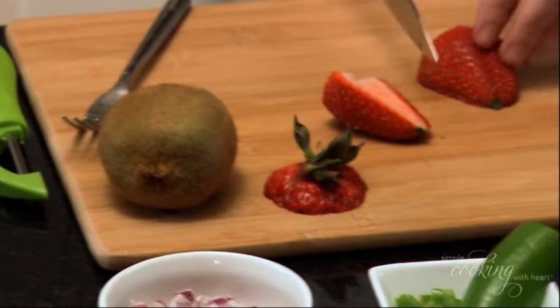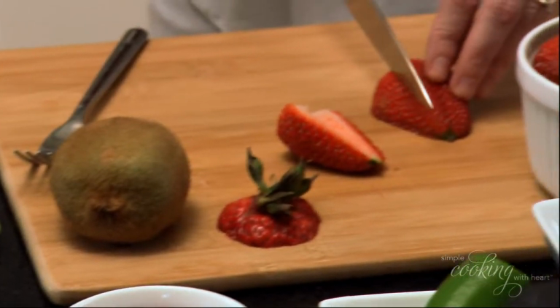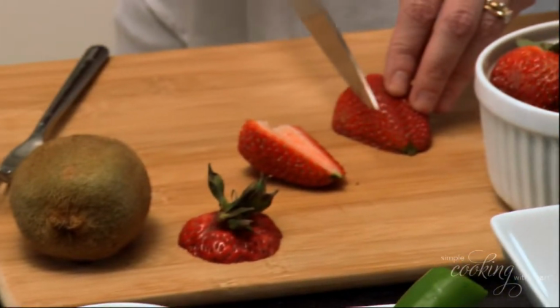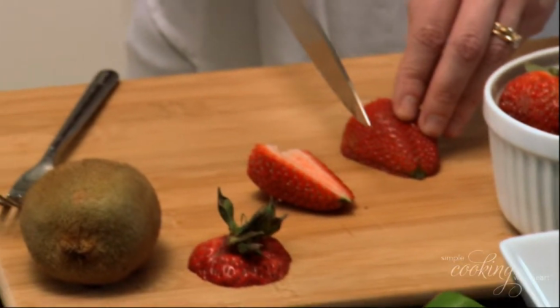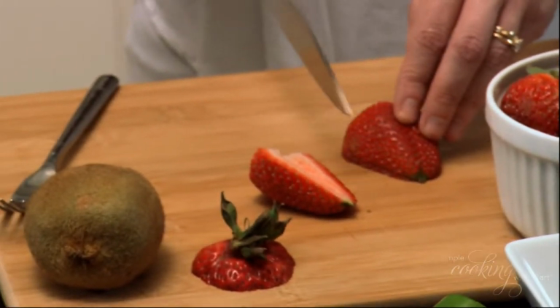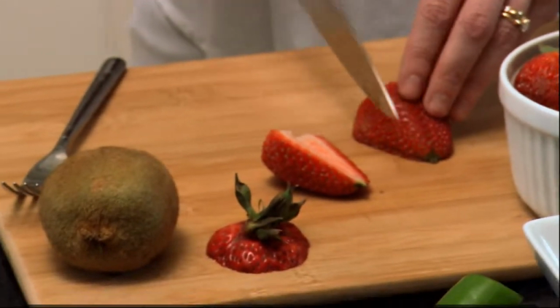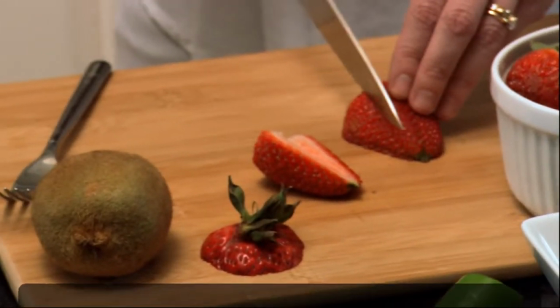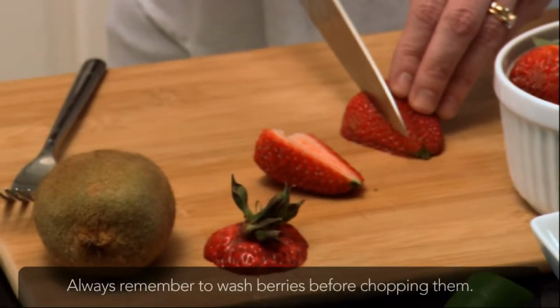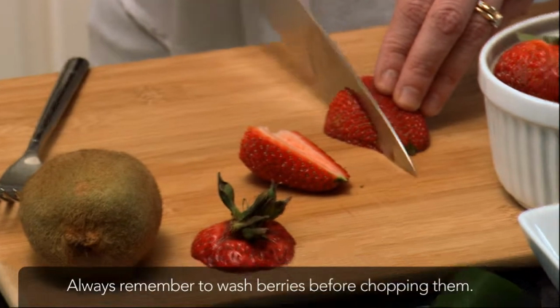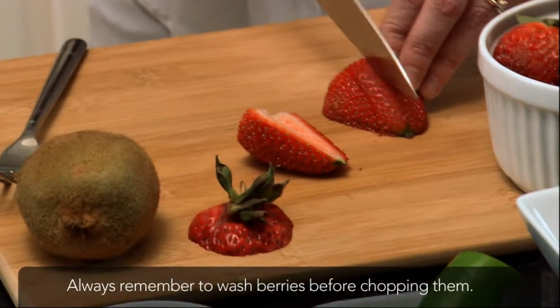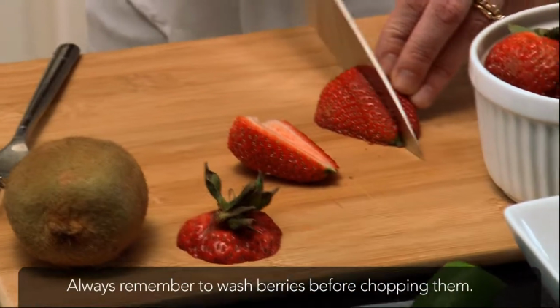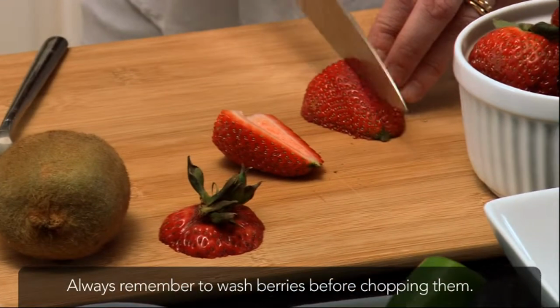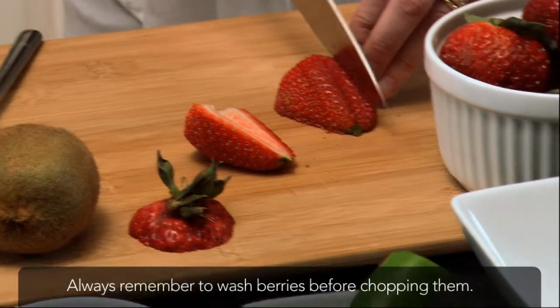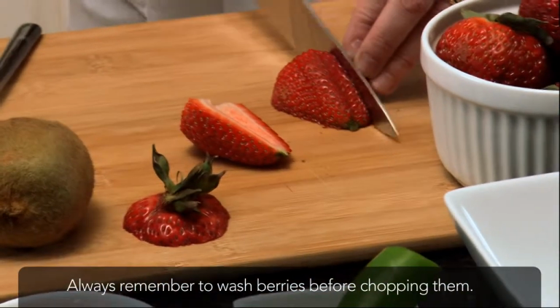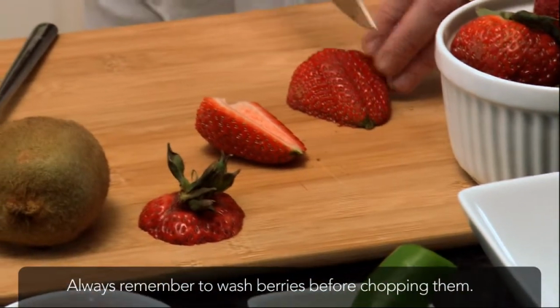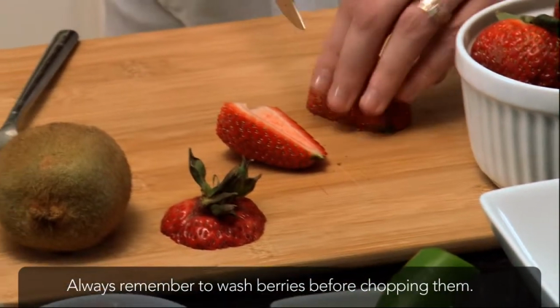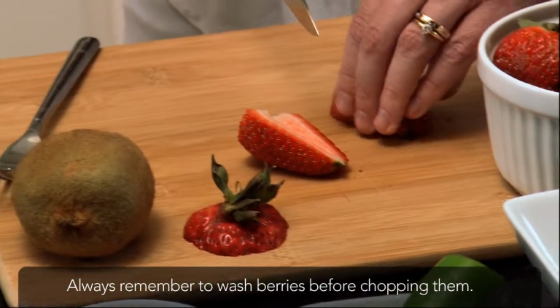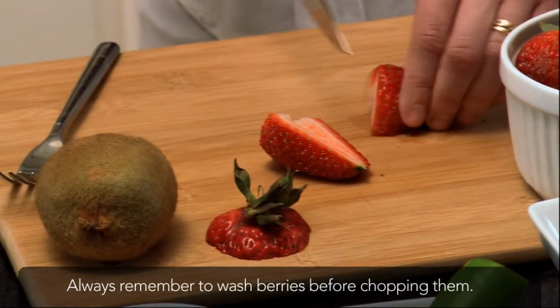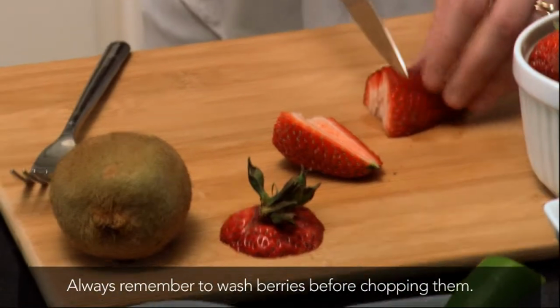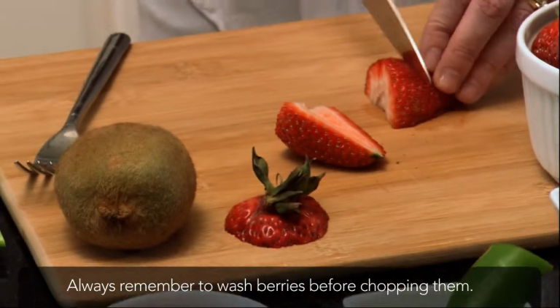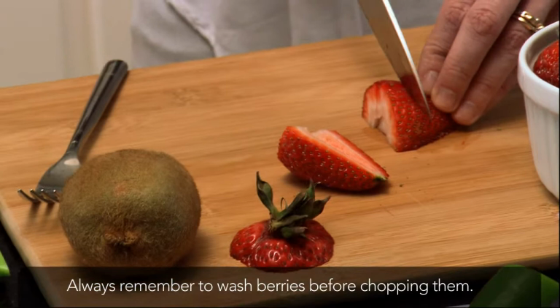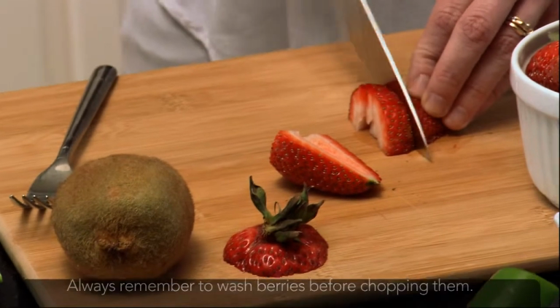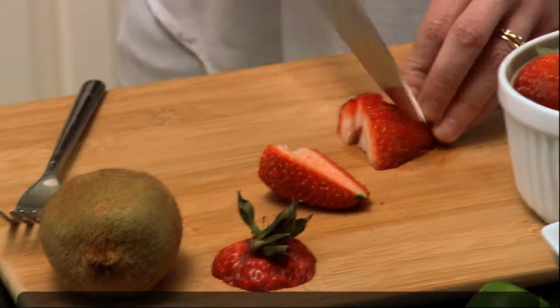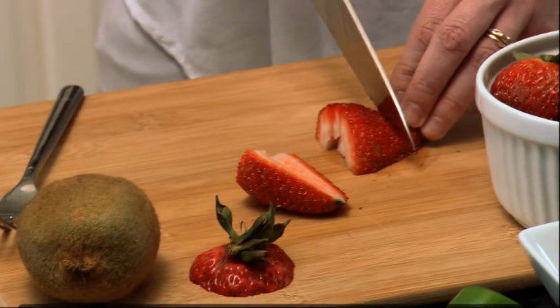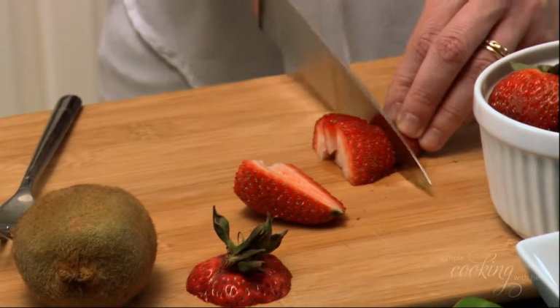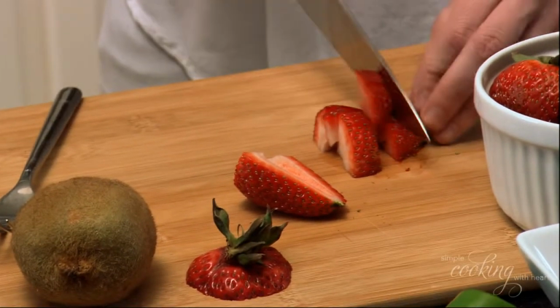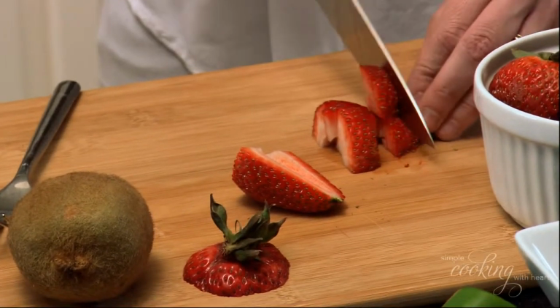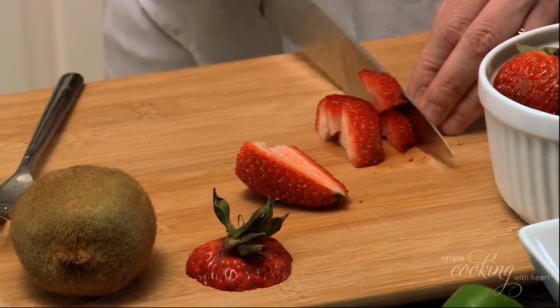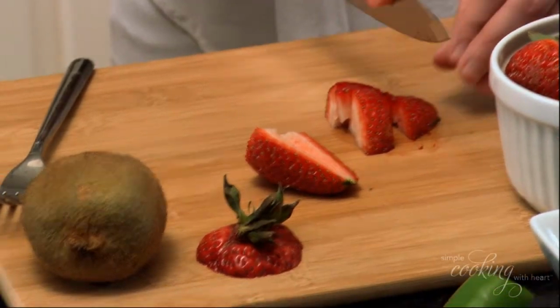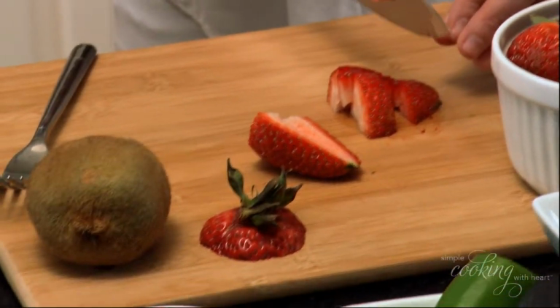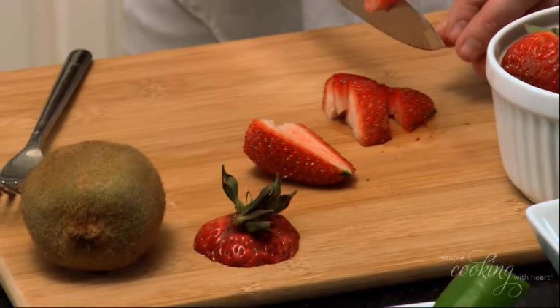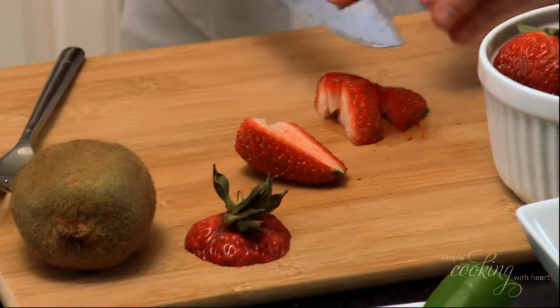And then cut each half lengthwise a couple of times. Then come back across. And repeat with the rest of the strawberries.